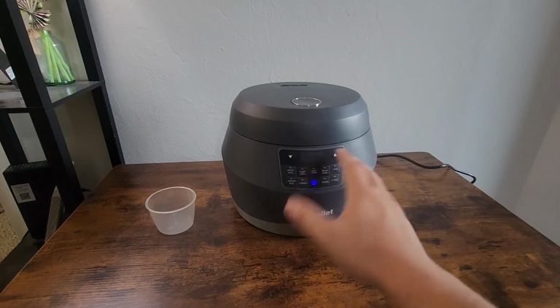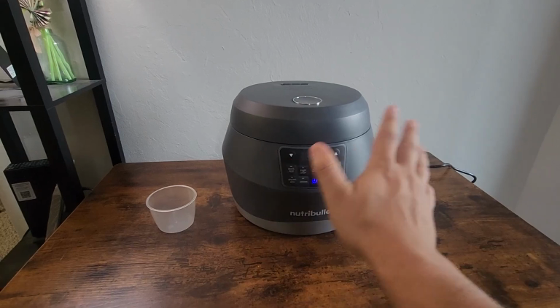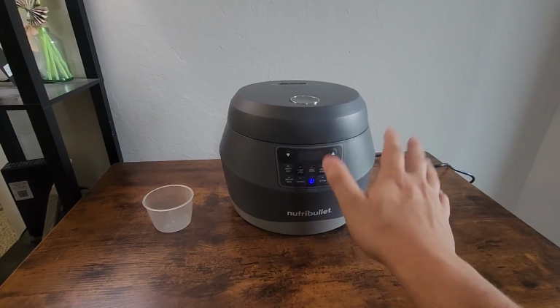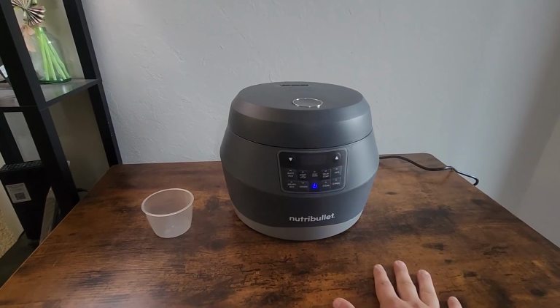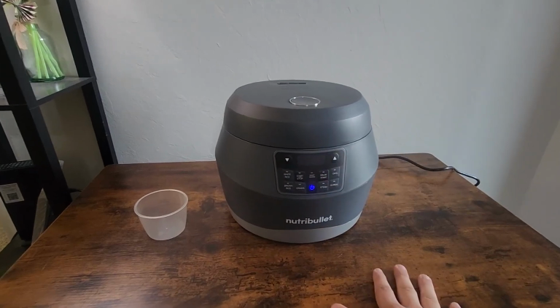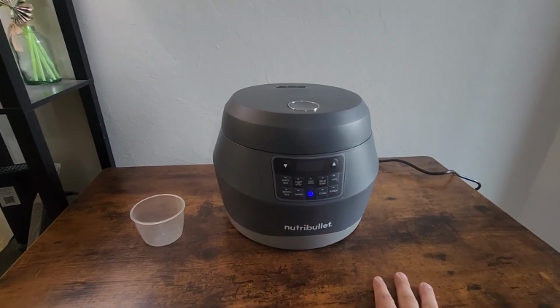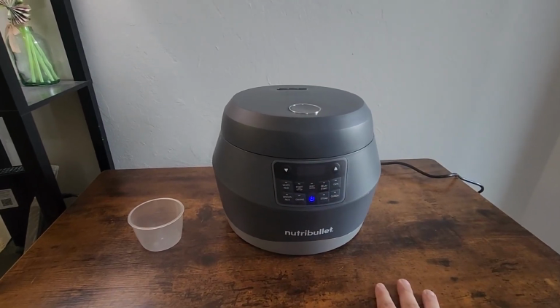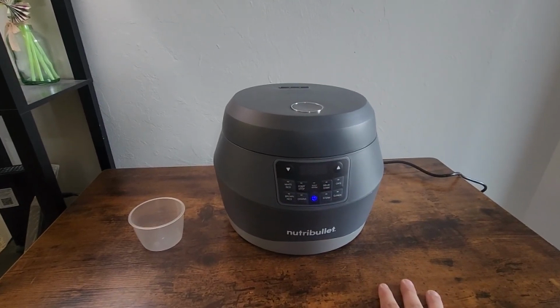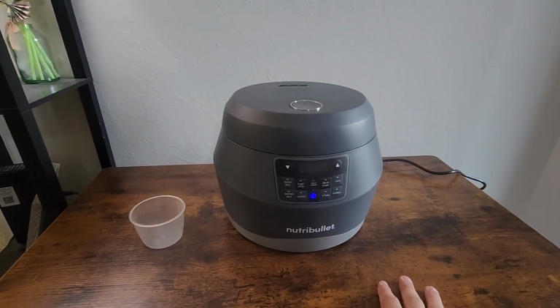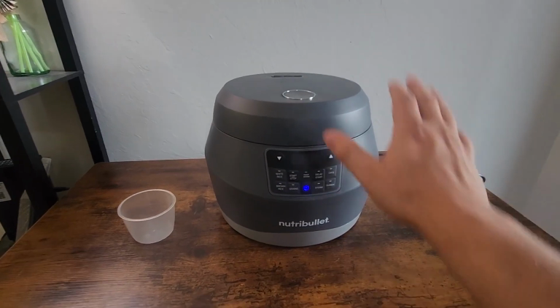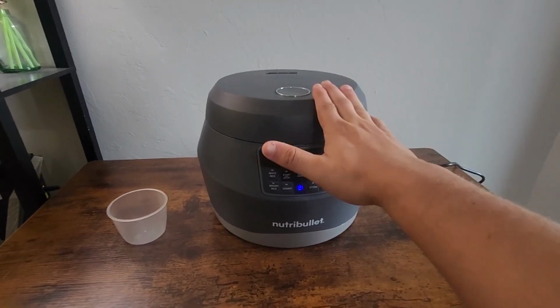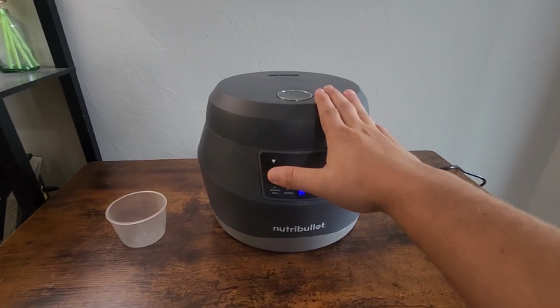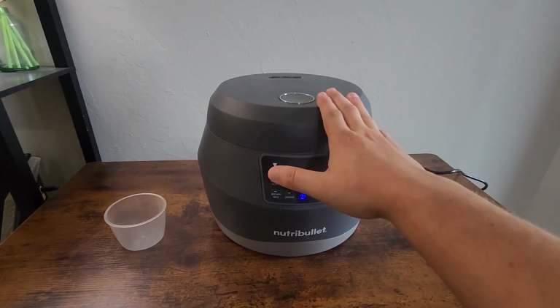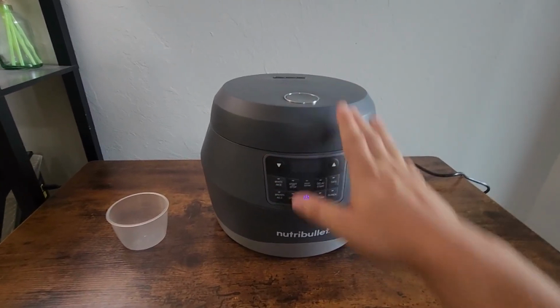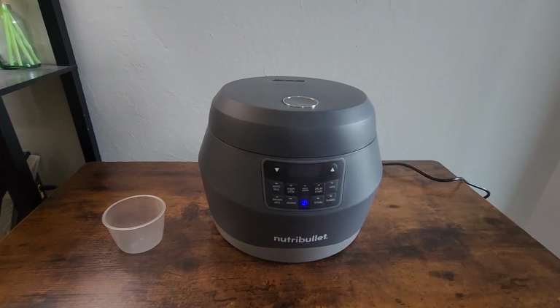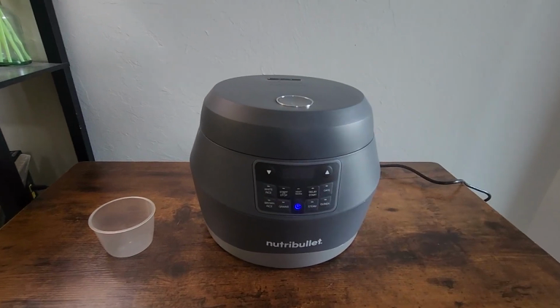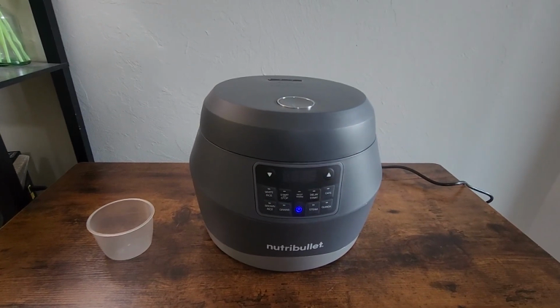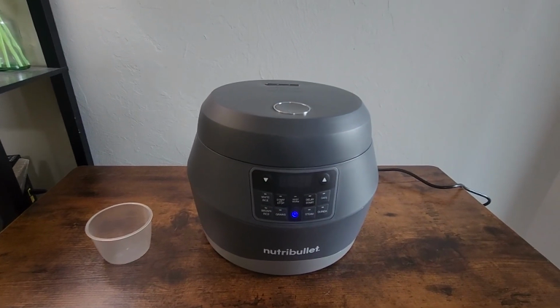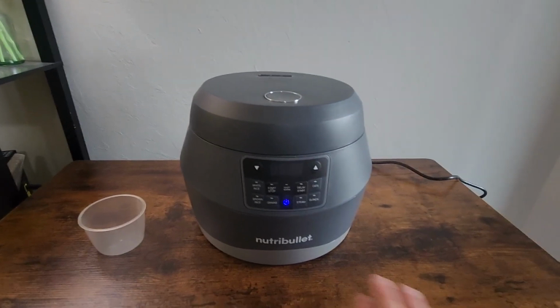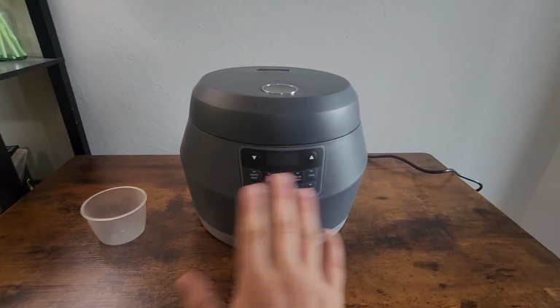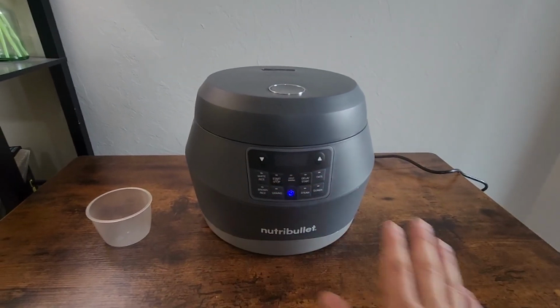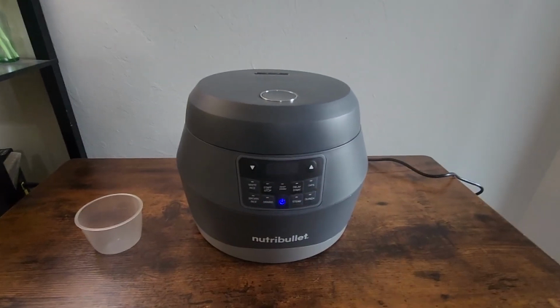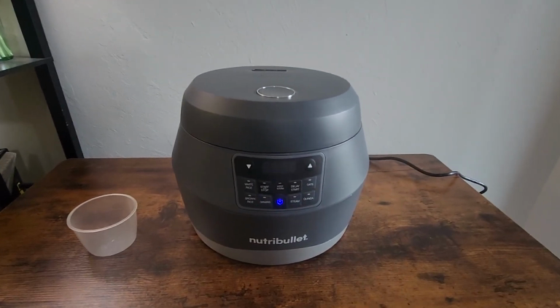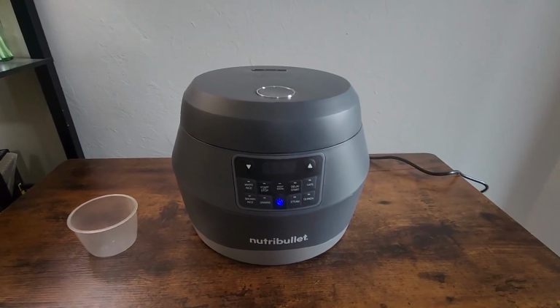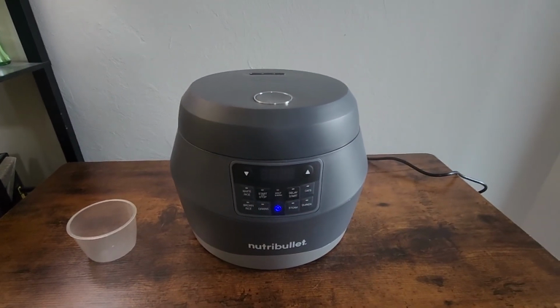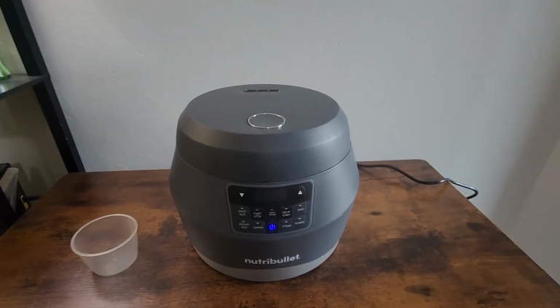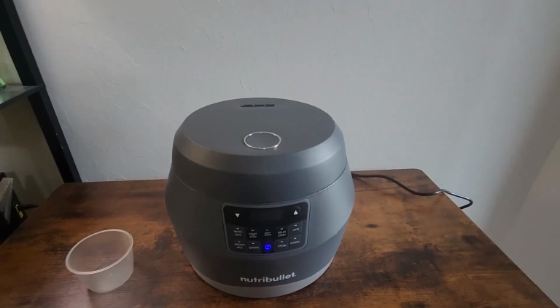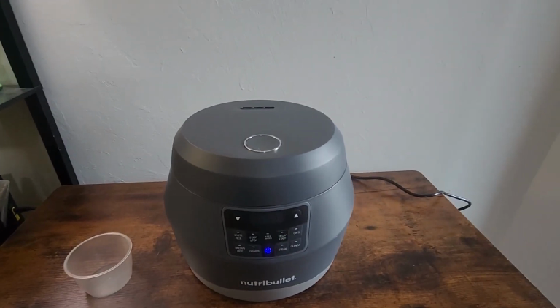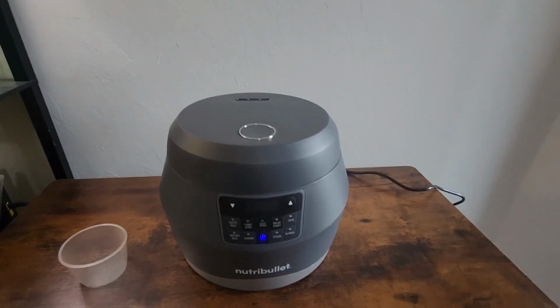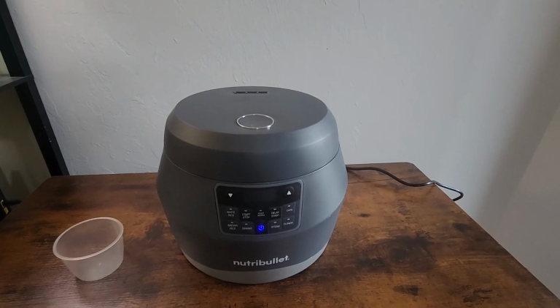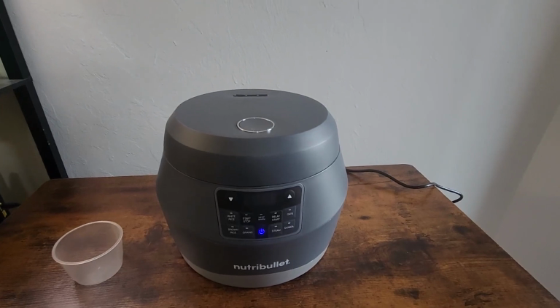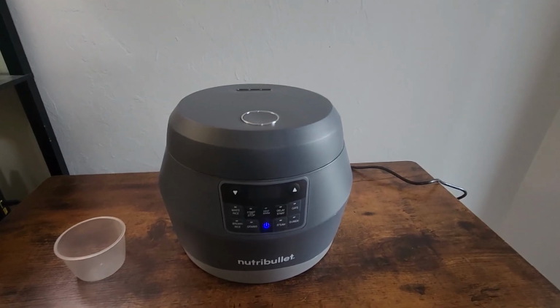Hey, what's up guys, my name is Eric and today I'm going to show you guys a quick review of this awesome NutriBullet rice maker. This thing is pretty cool — I'm going to show you guys everything it can do and why I like it so much.